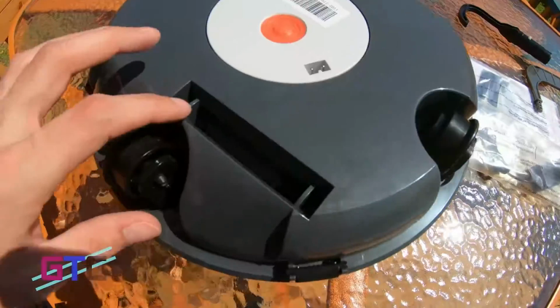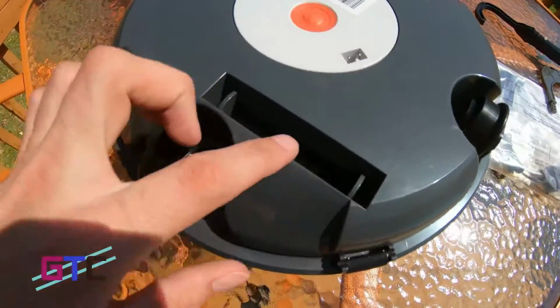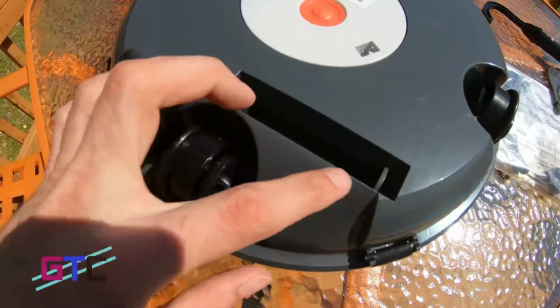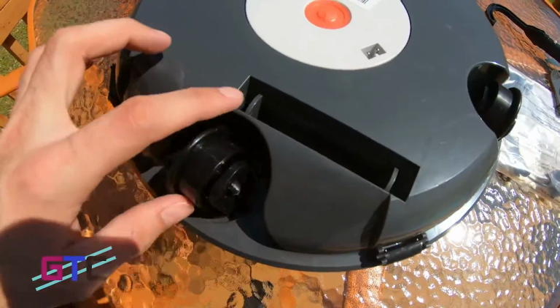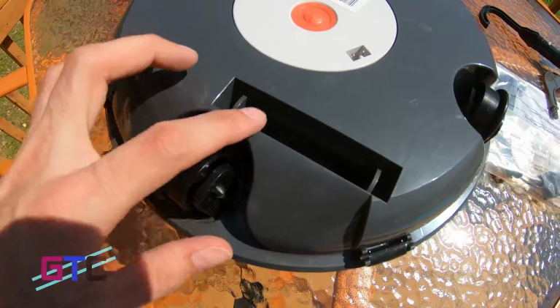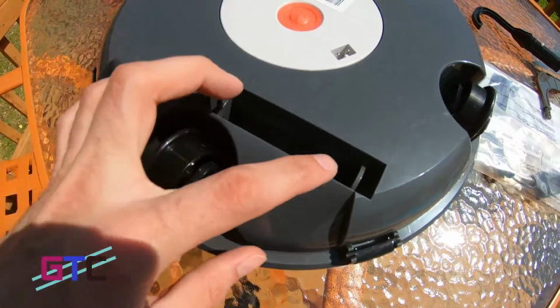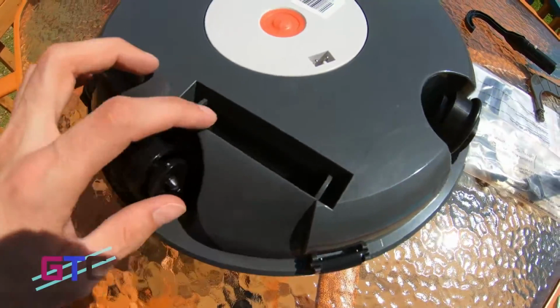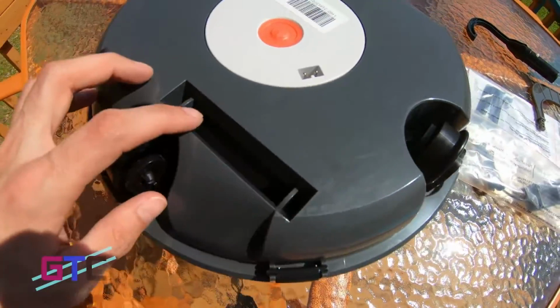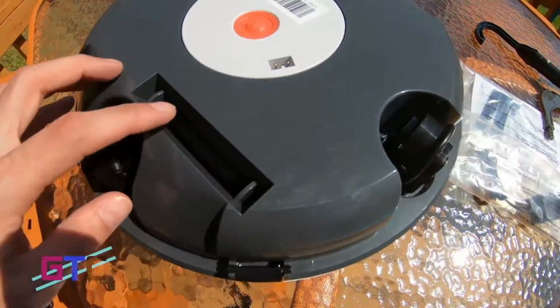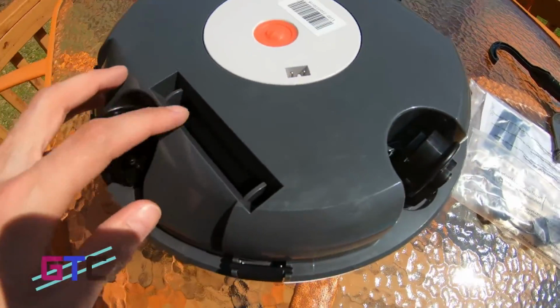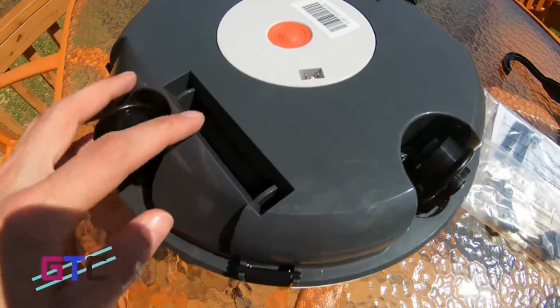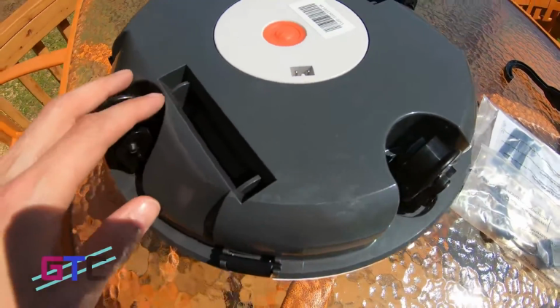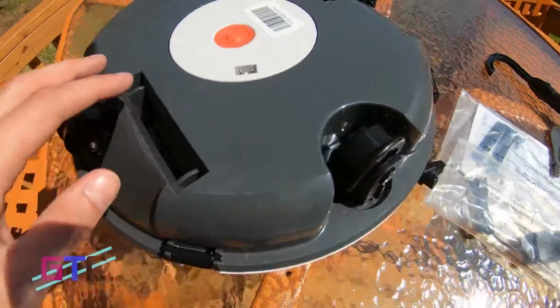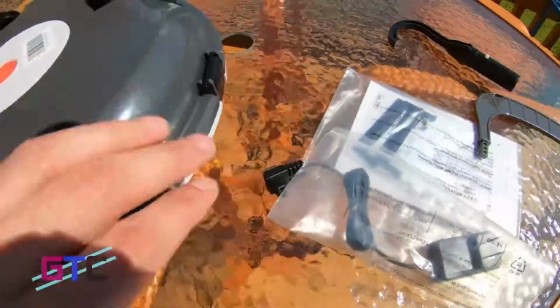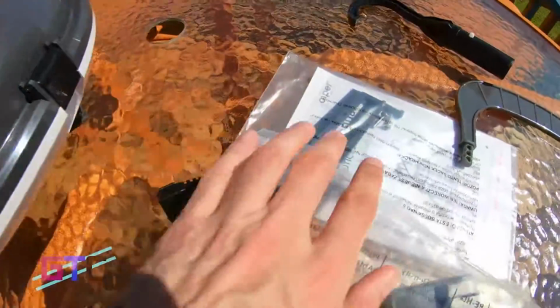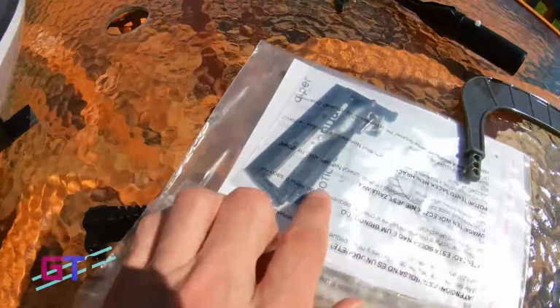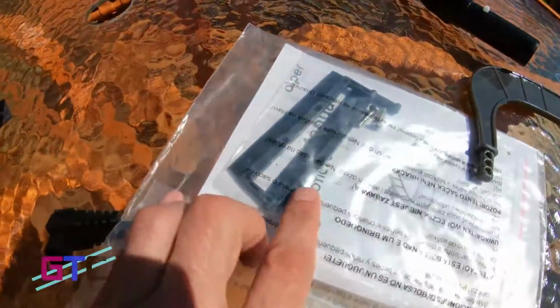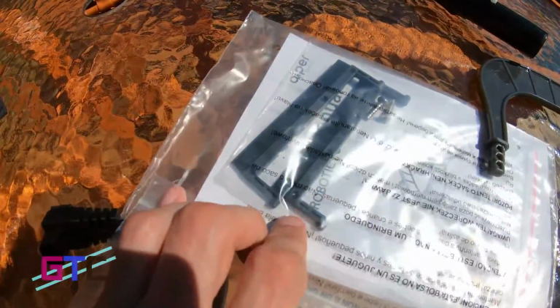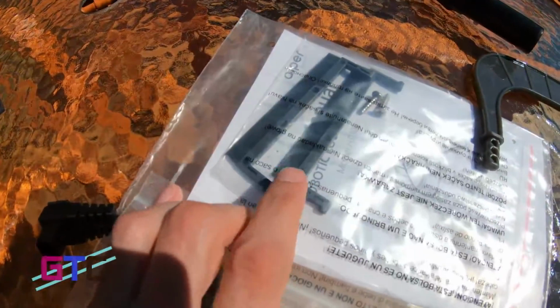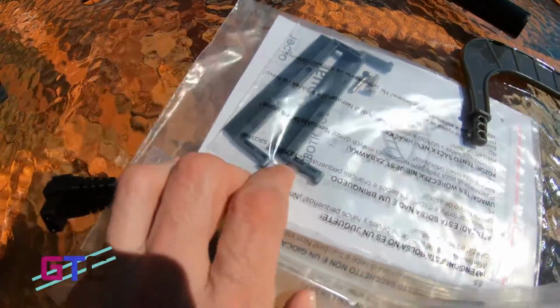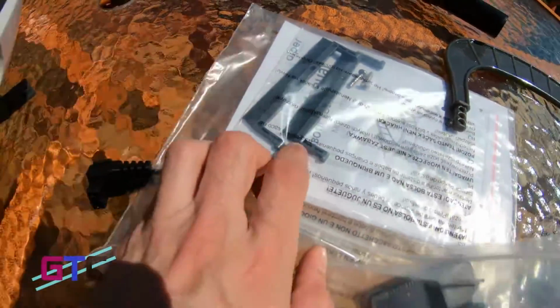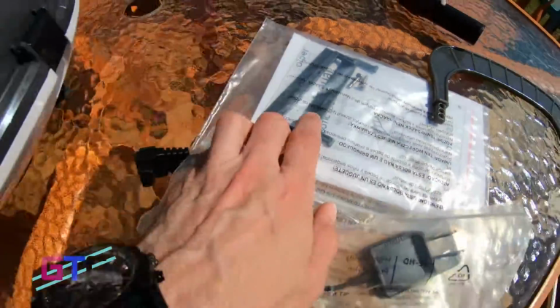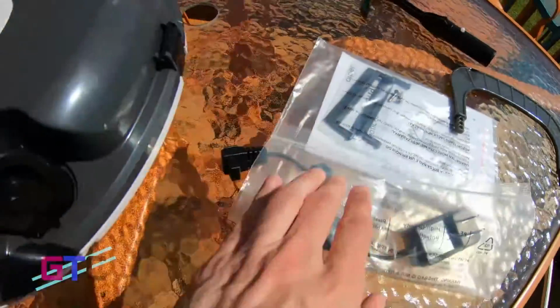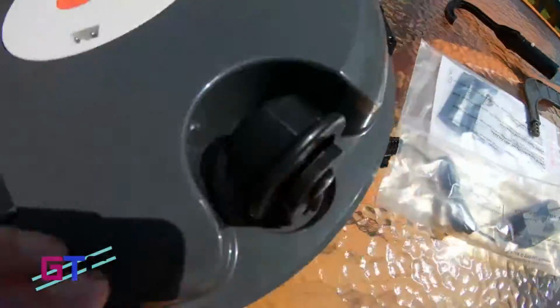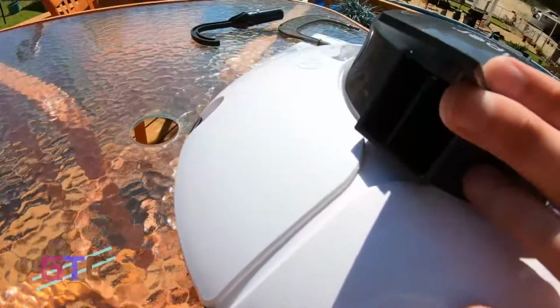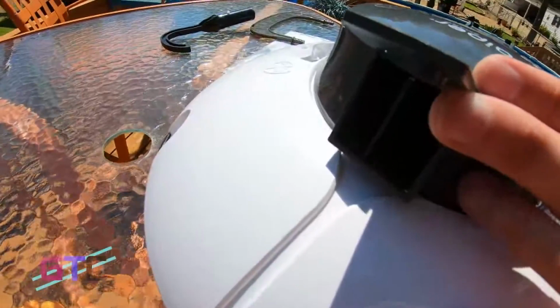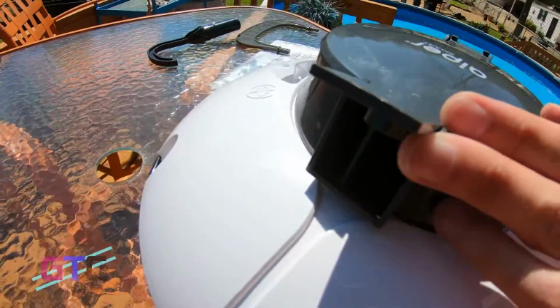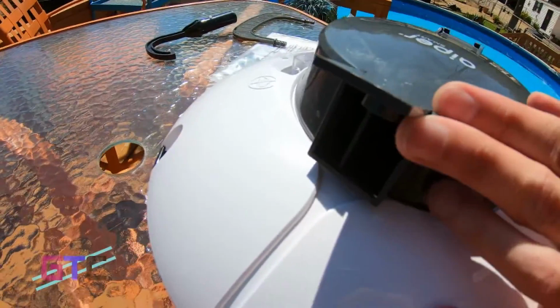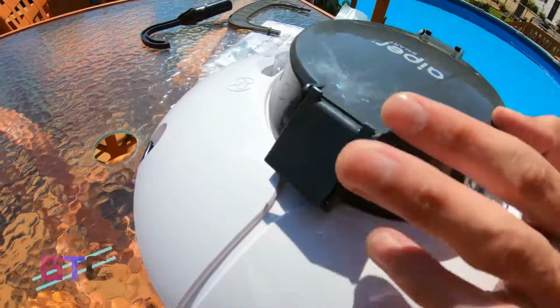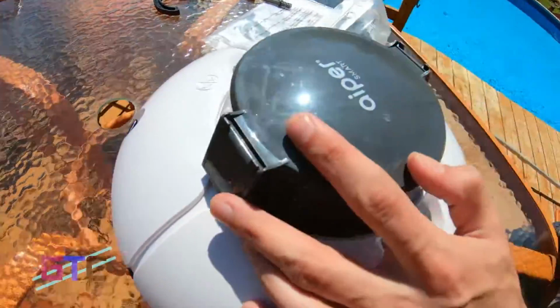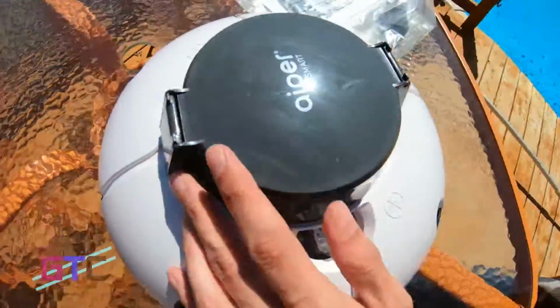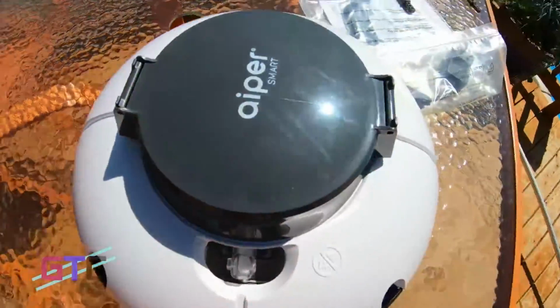We have some vent ports right here, and that is where the plastic pieces will go. There are some little ports here that will open up on the top.